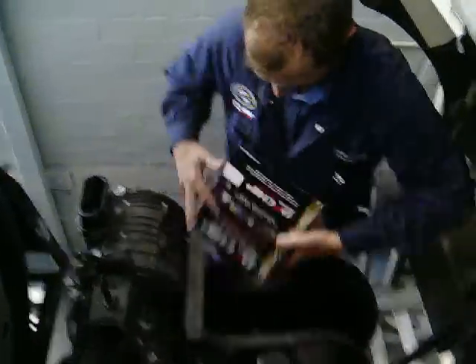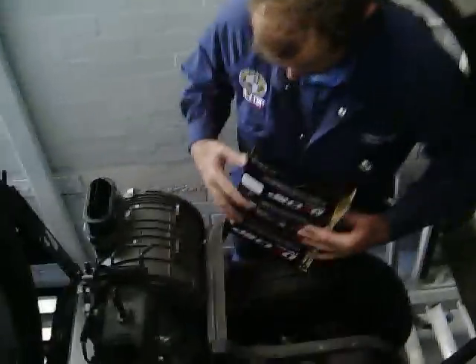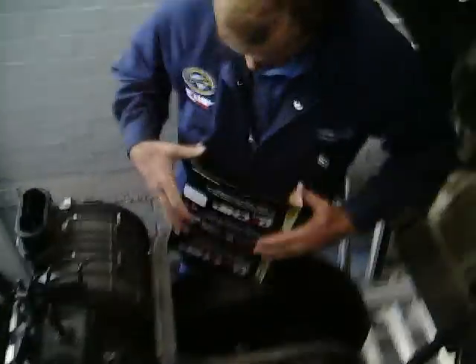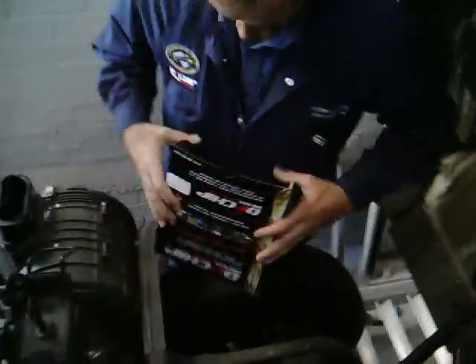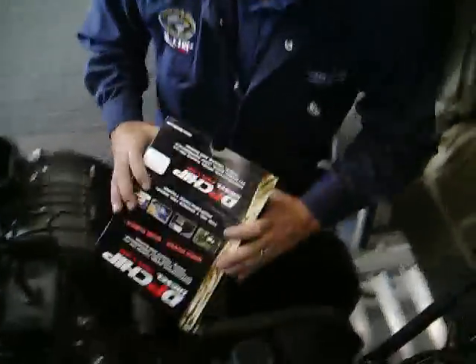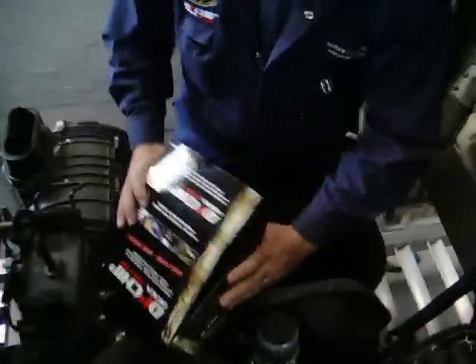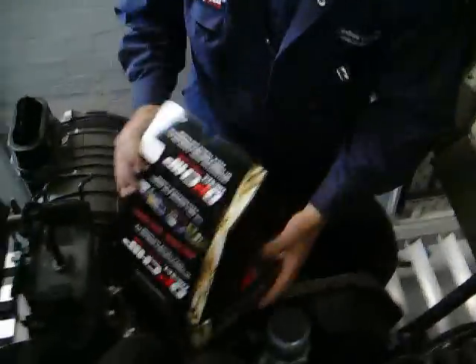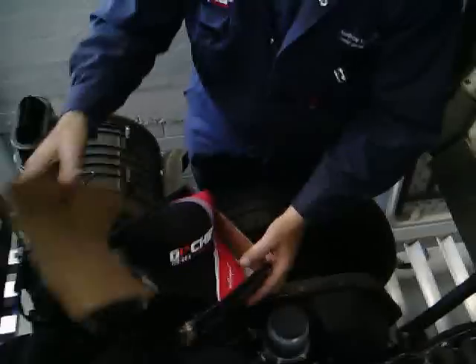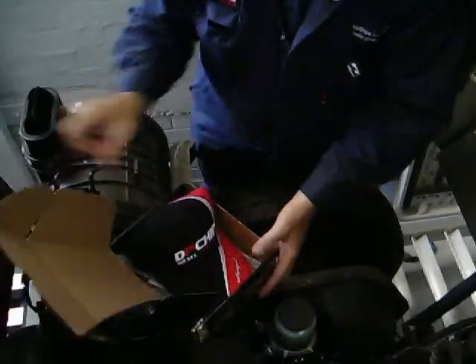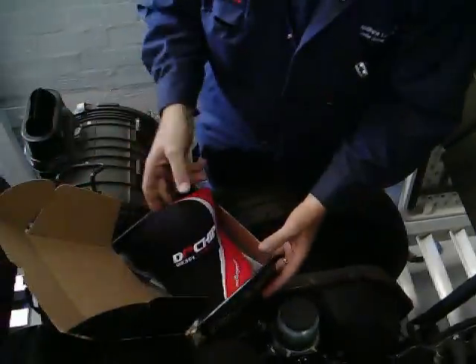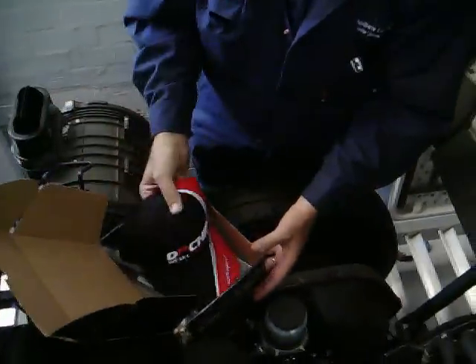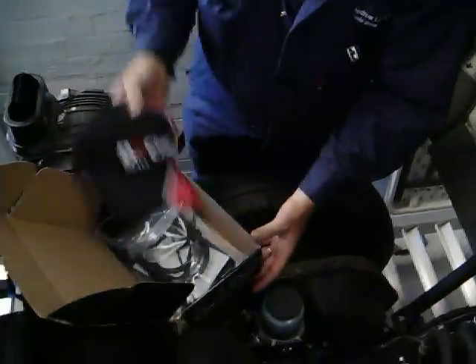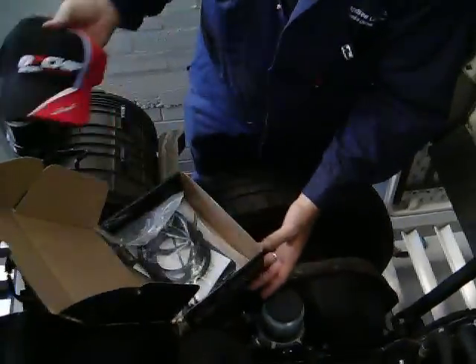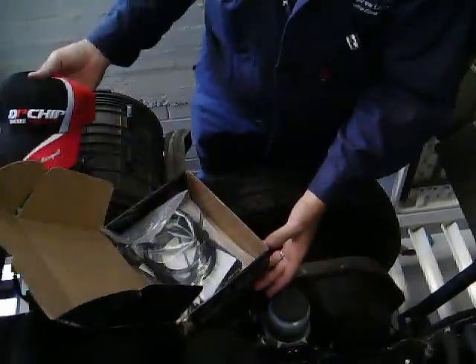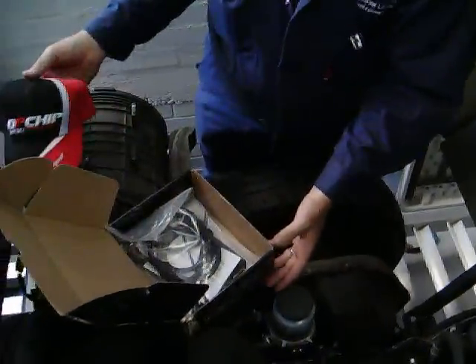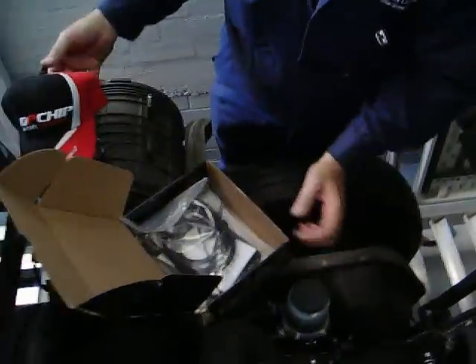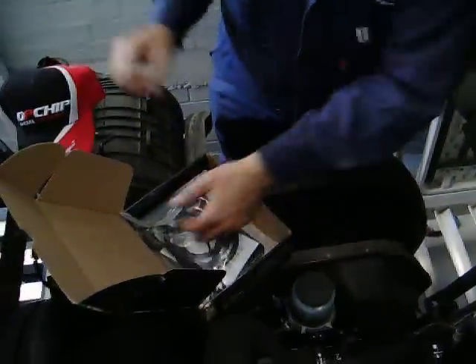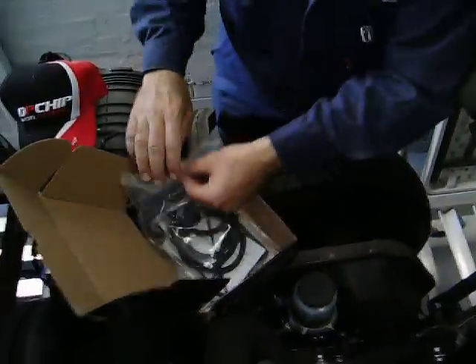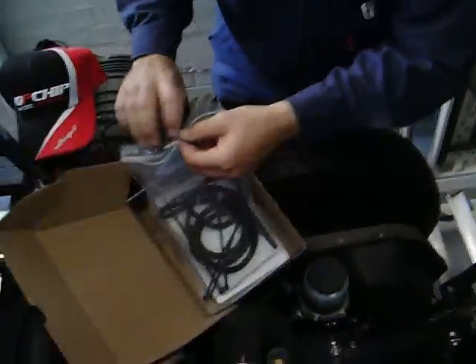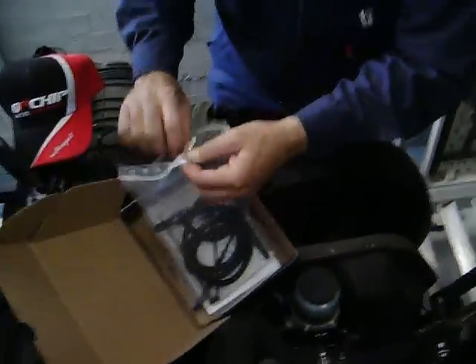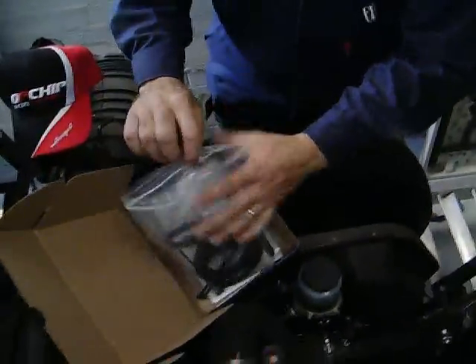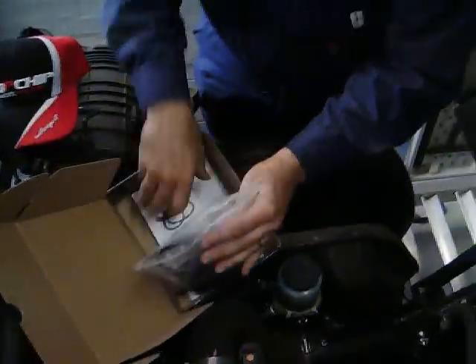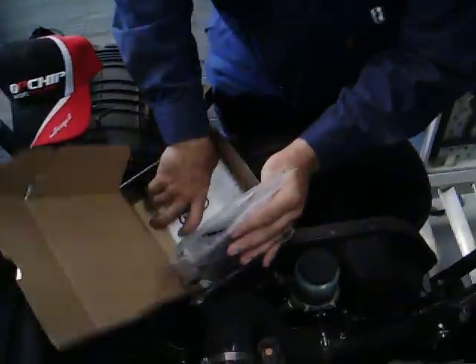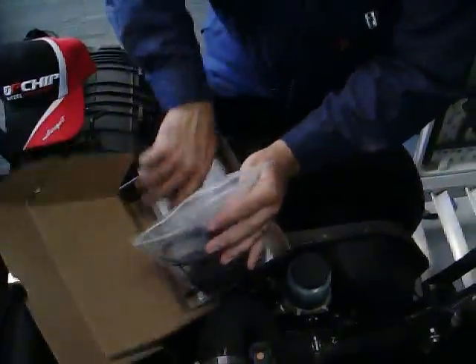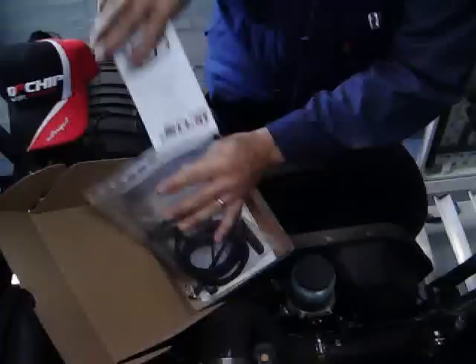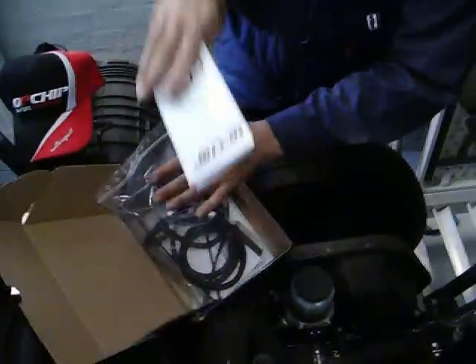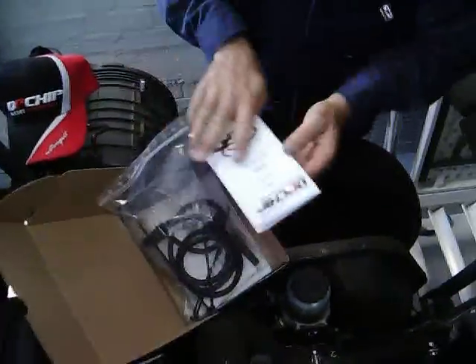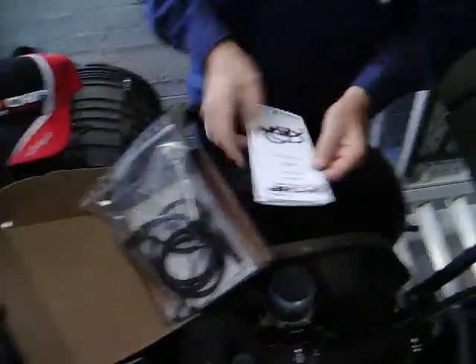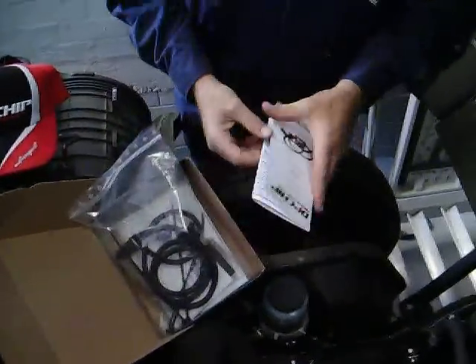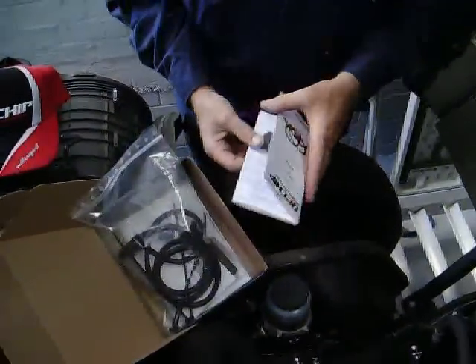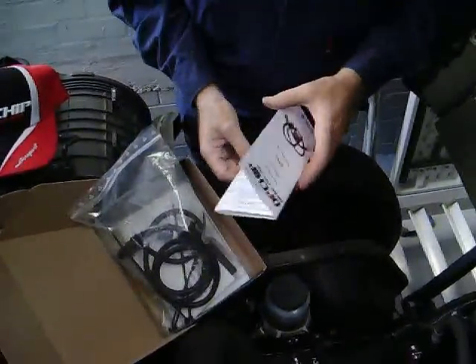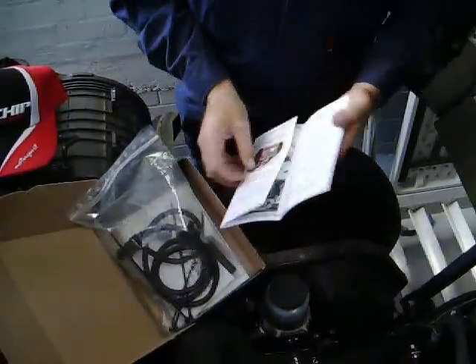The DP Chip comes in a box with all fitting instructions, a cap, the chip itself, and warranty cards. It's very simple to fit.